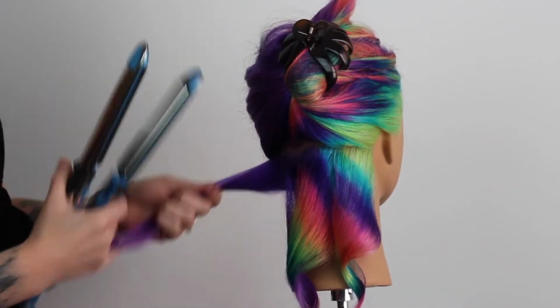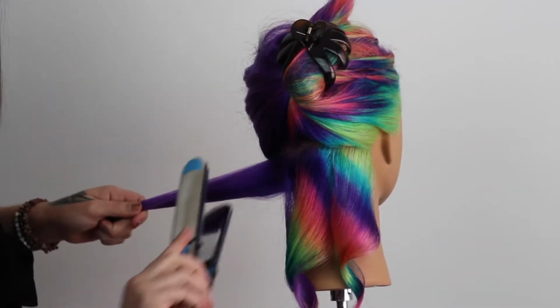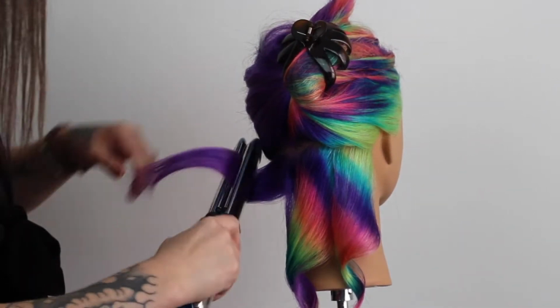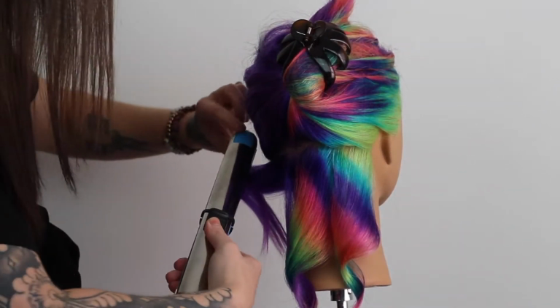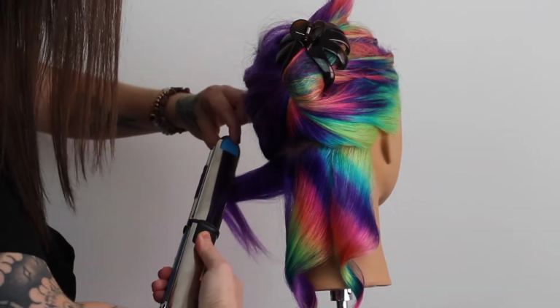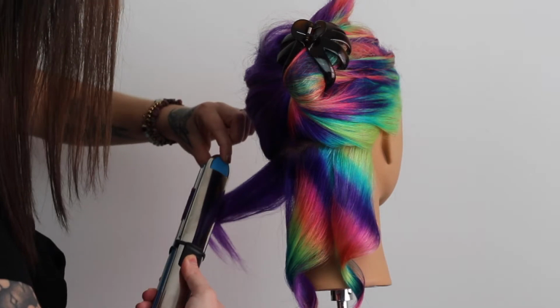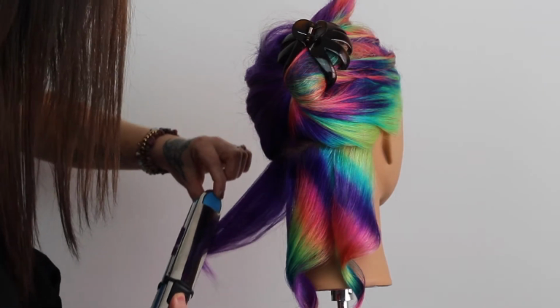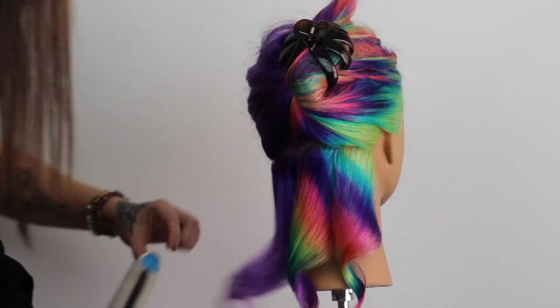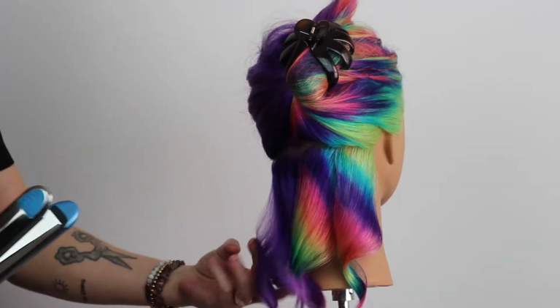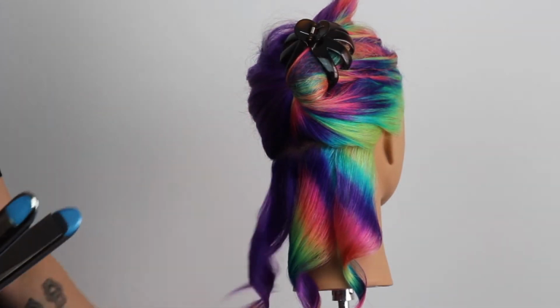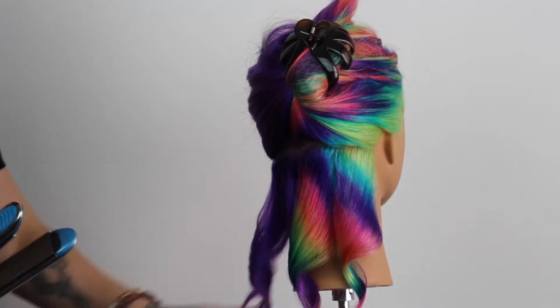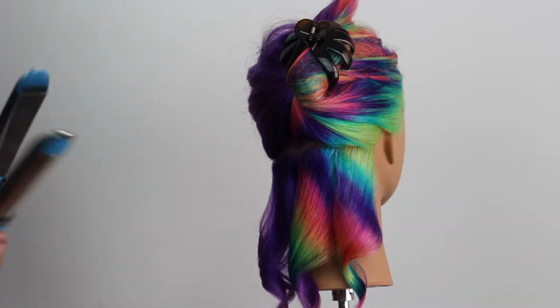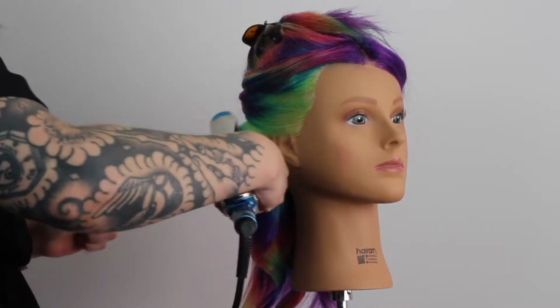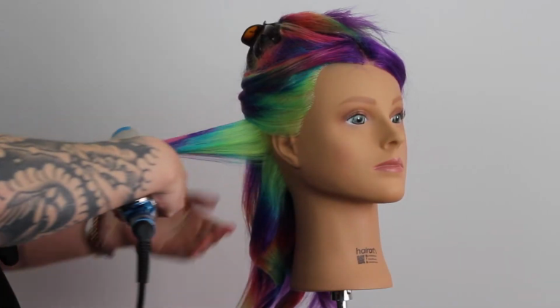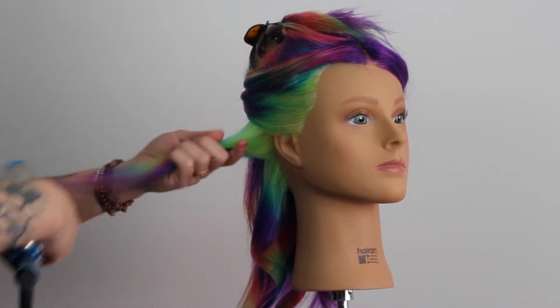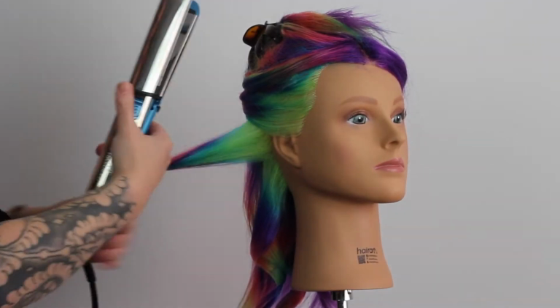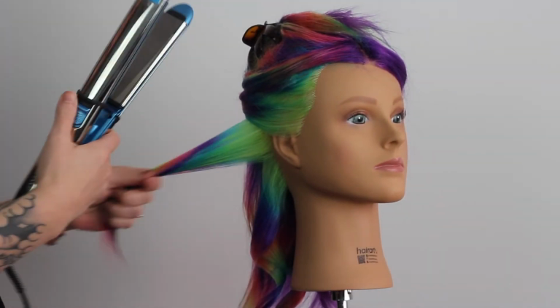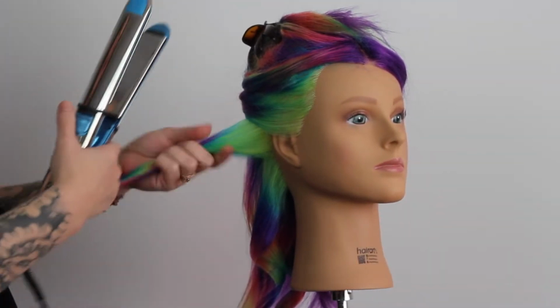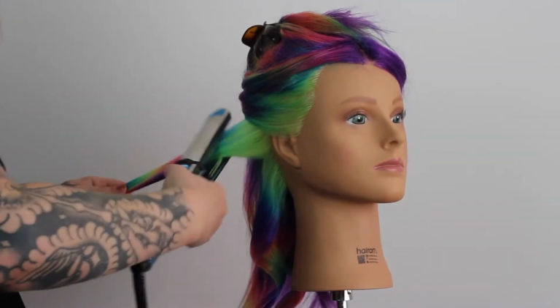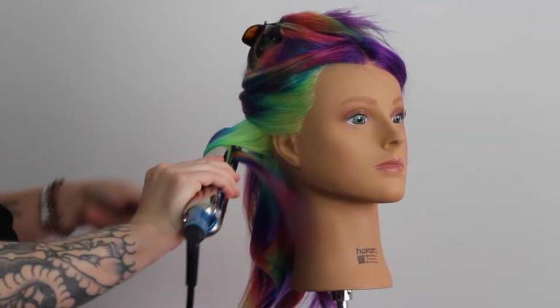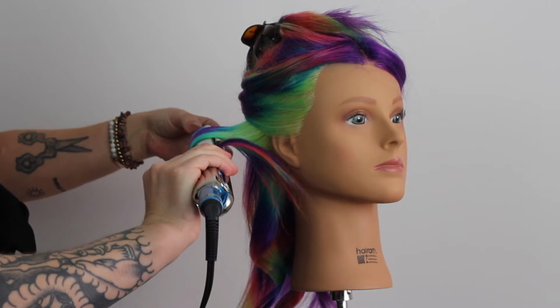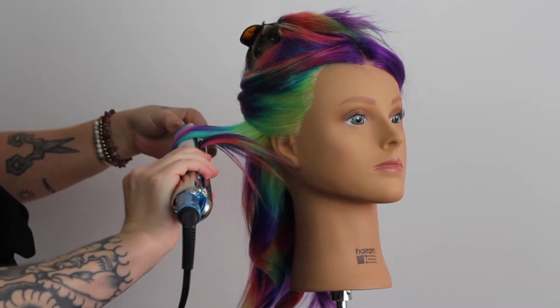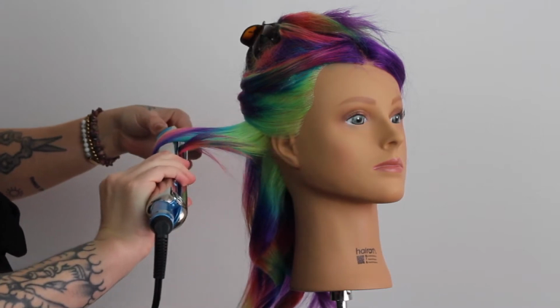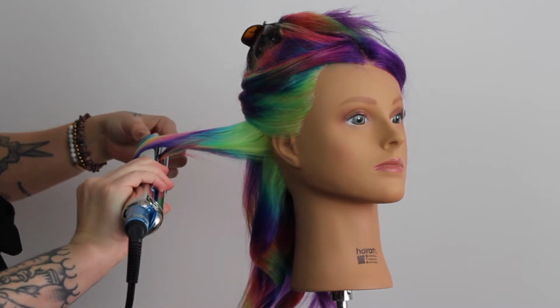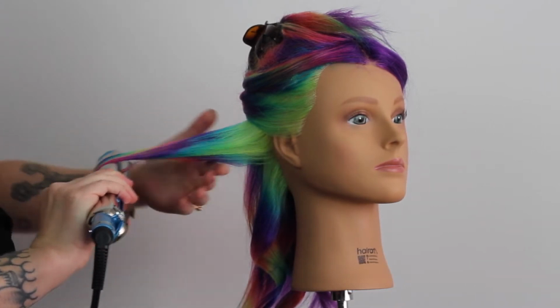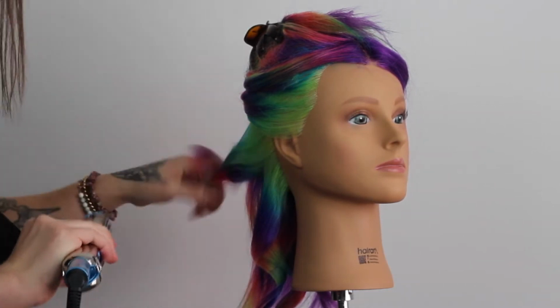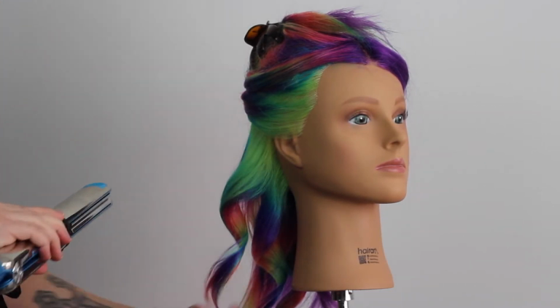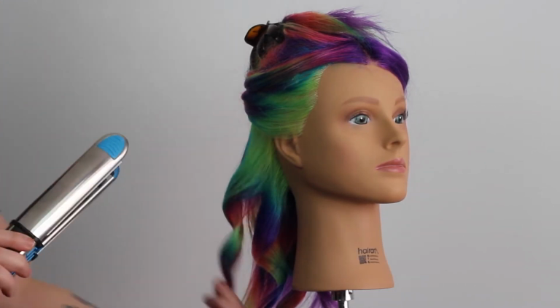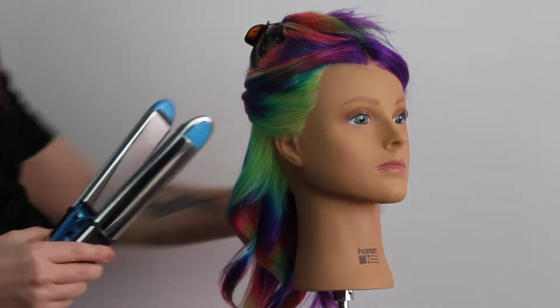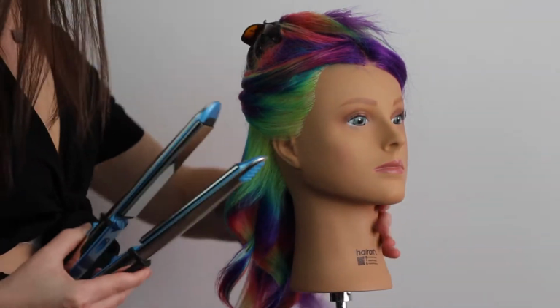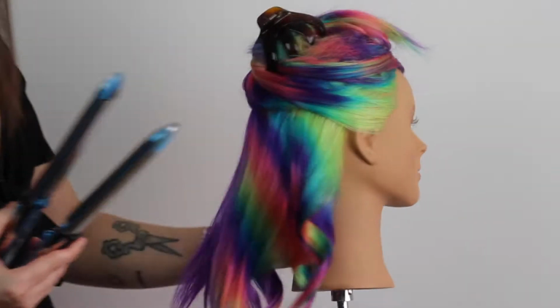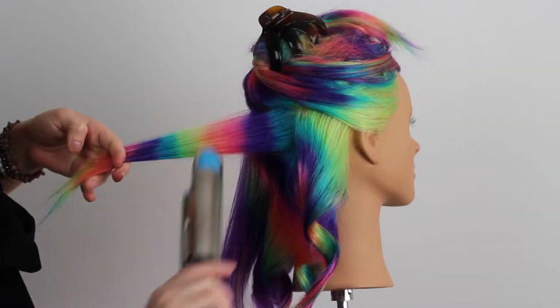I've been using a BaByliss flat iron for like 10 years now — the same iron — so I love the brand because I know it is really, really durable and their irons are going to last me a long time. But I really wanted to get